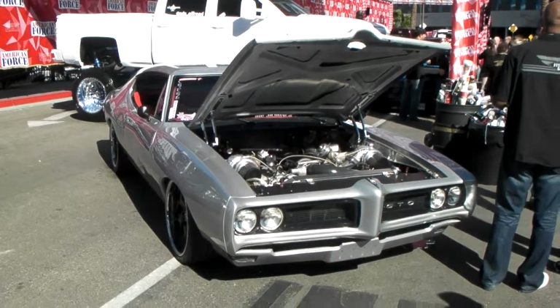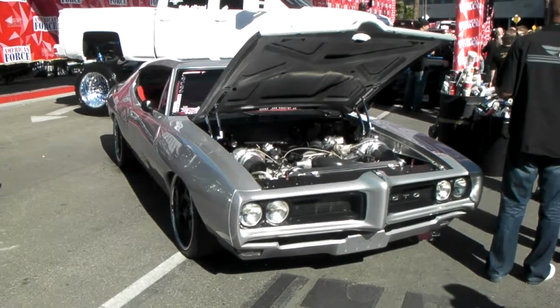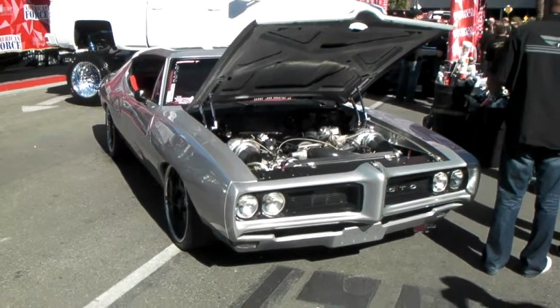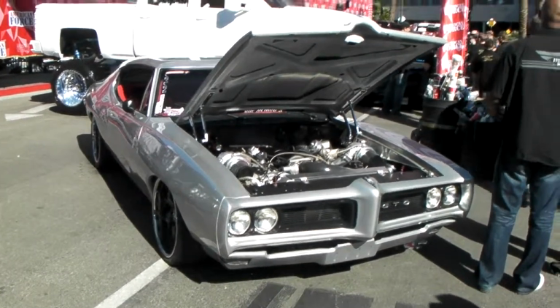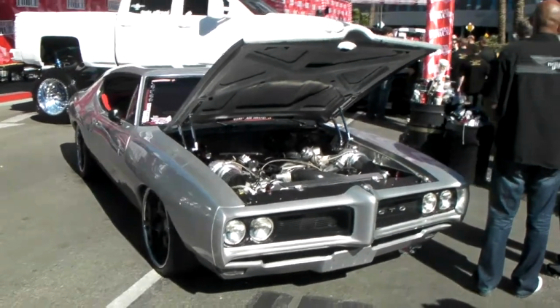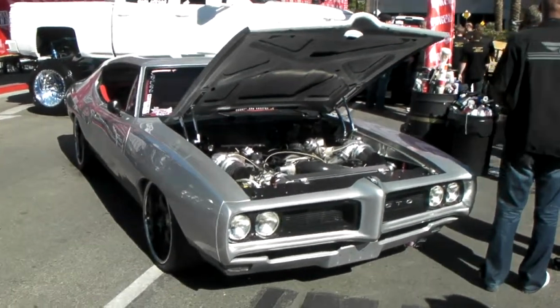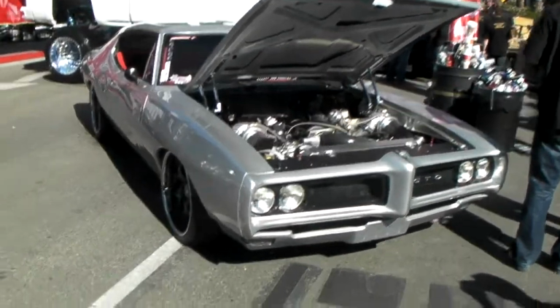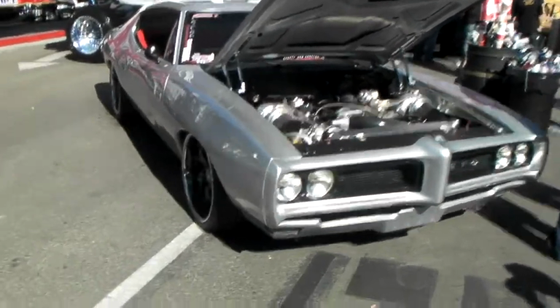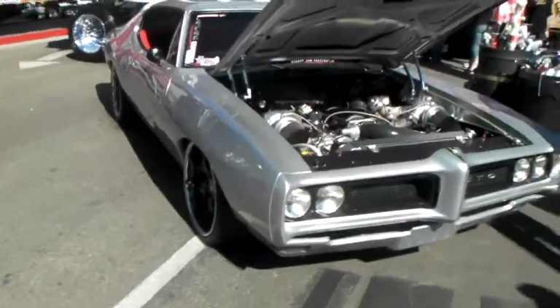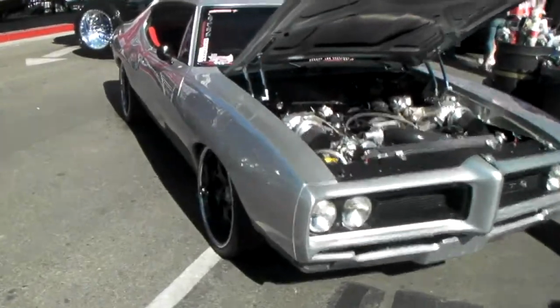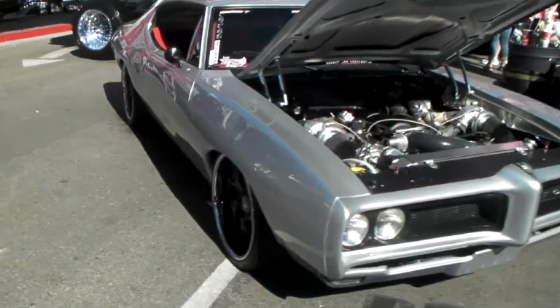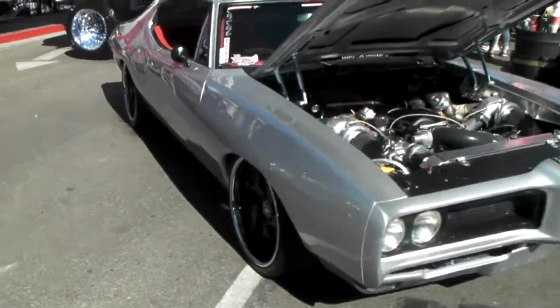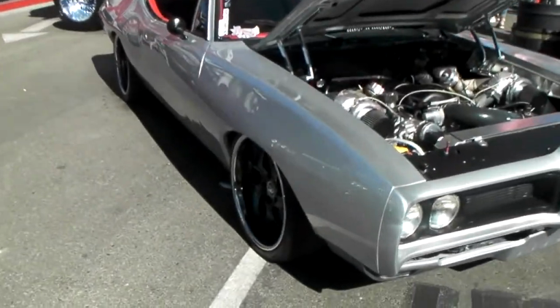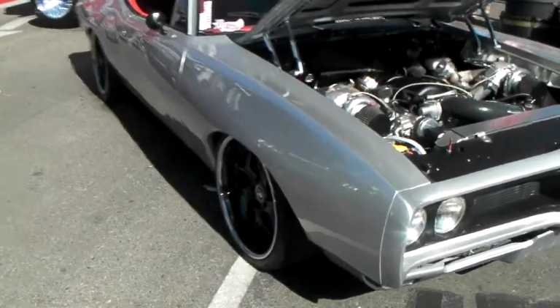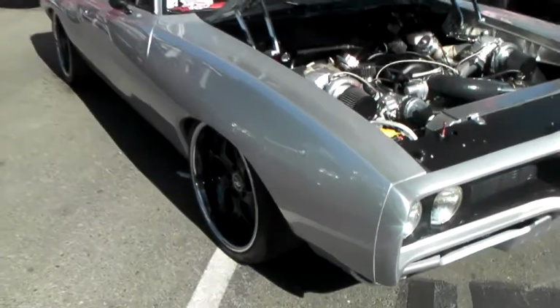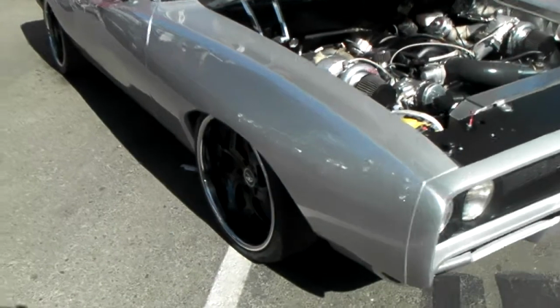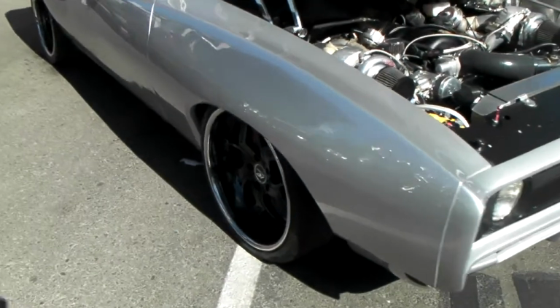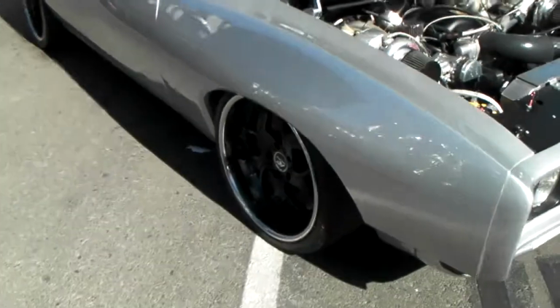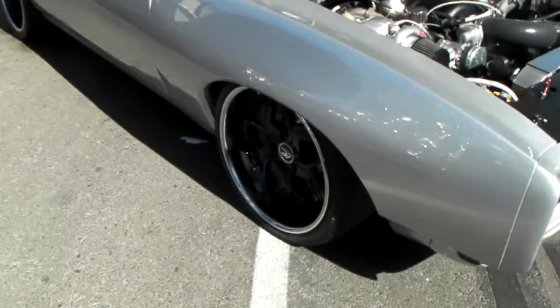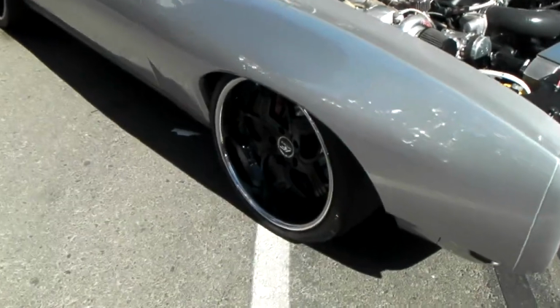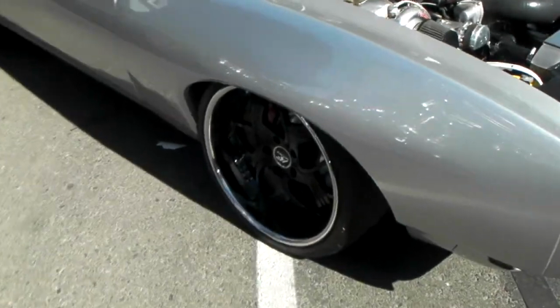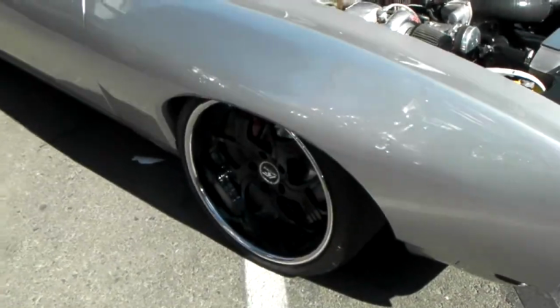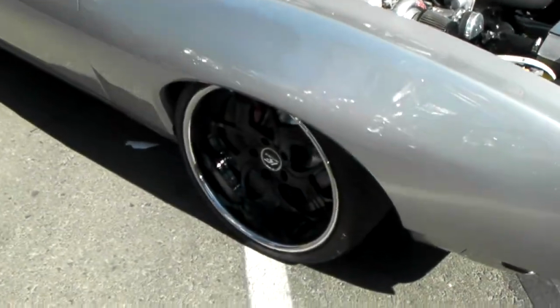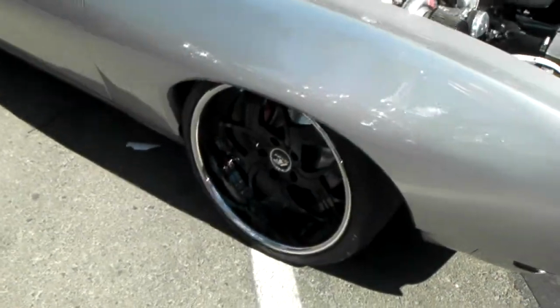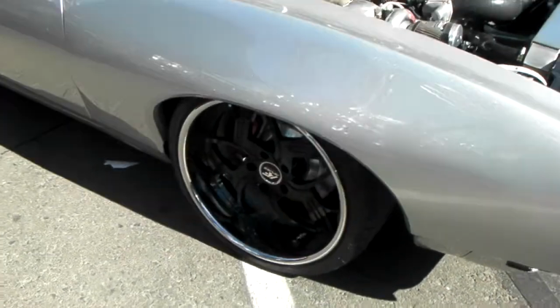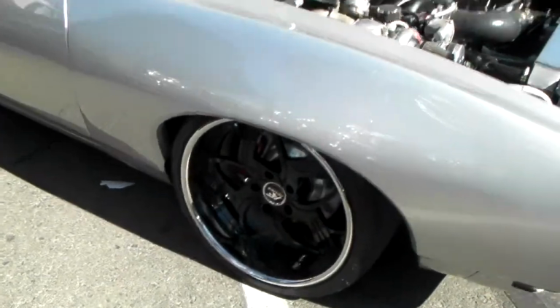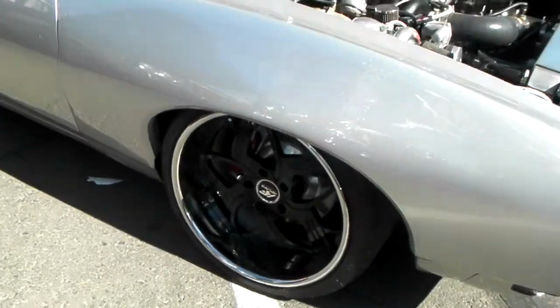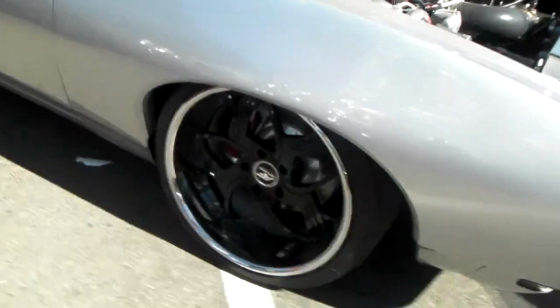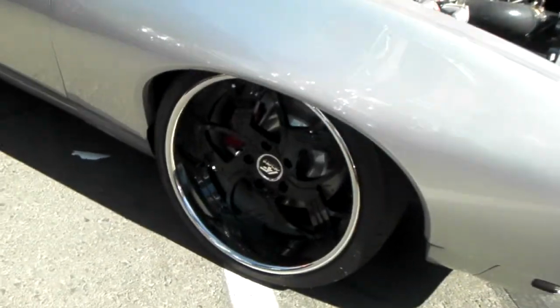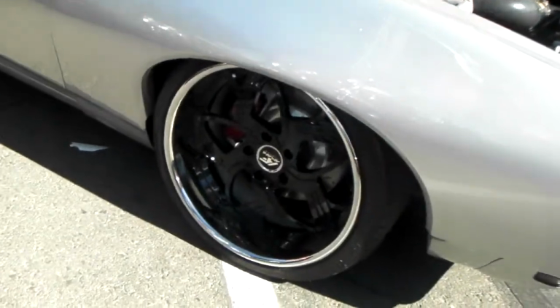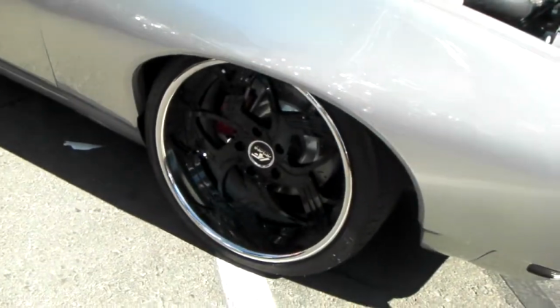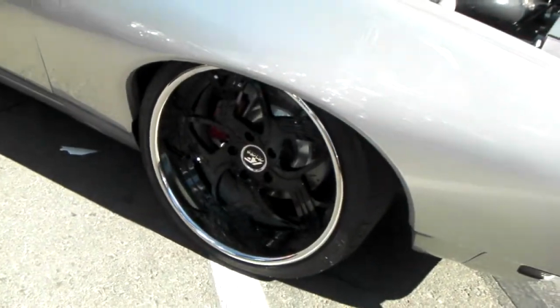Beautiful late model 60s GTO, got the Armani Forge wheels on it, nice 20 inch front, 20 inch rear — great looking wheel.